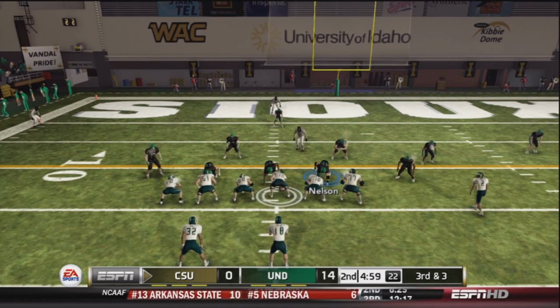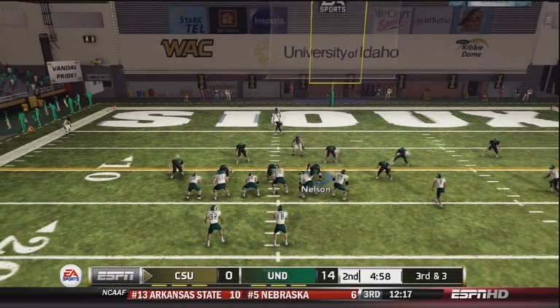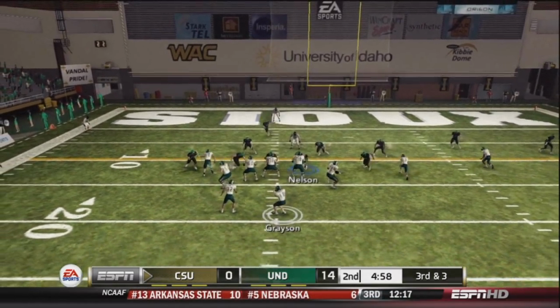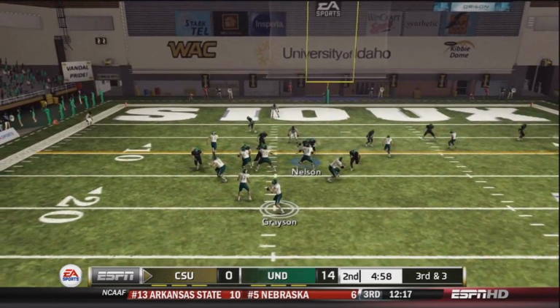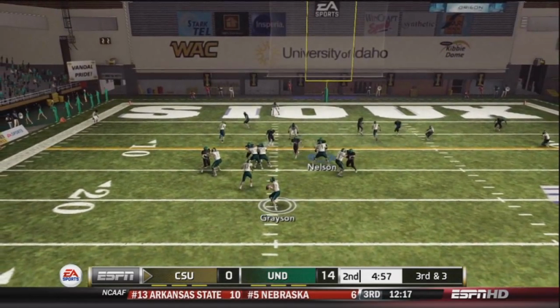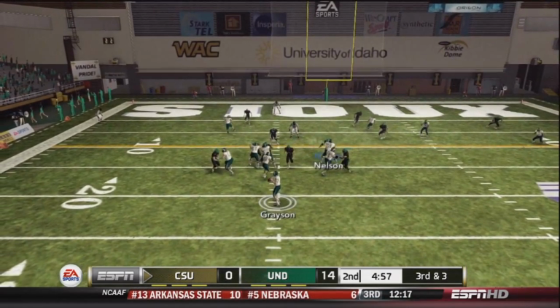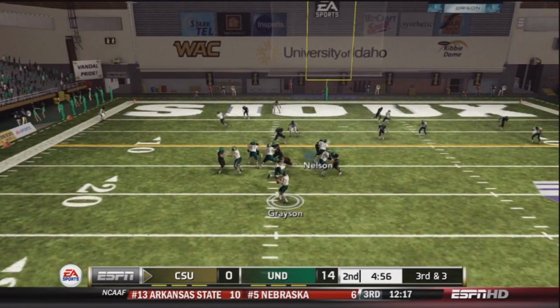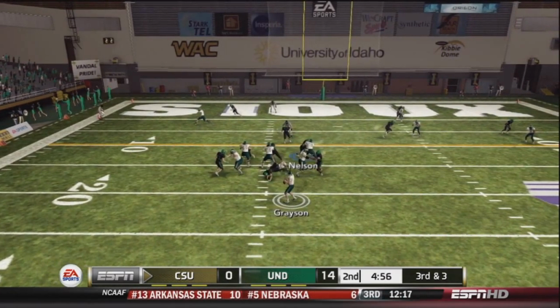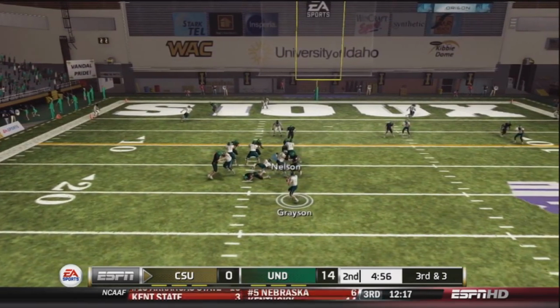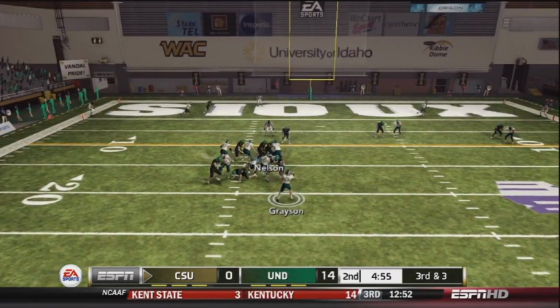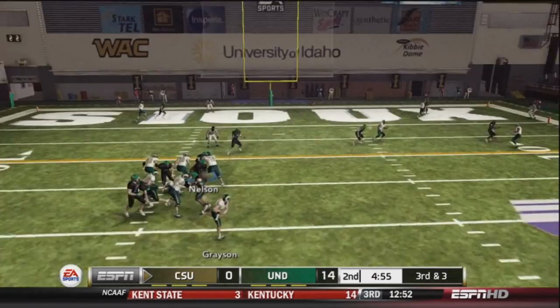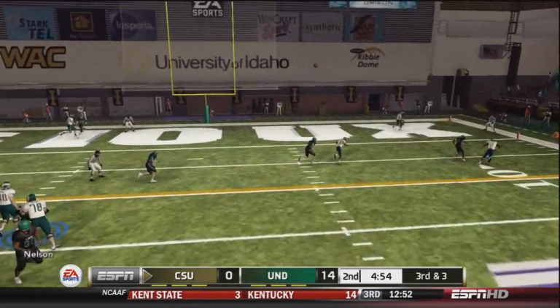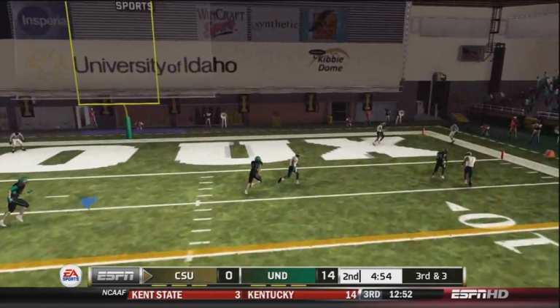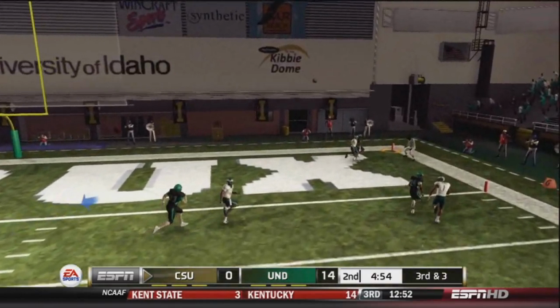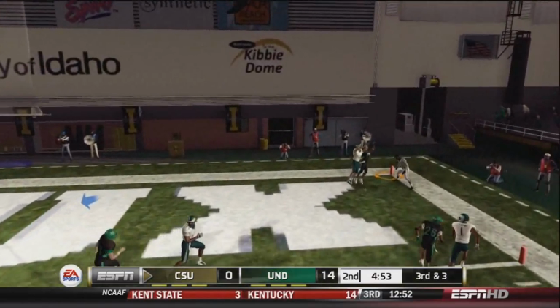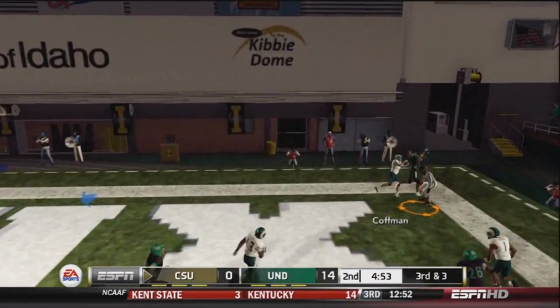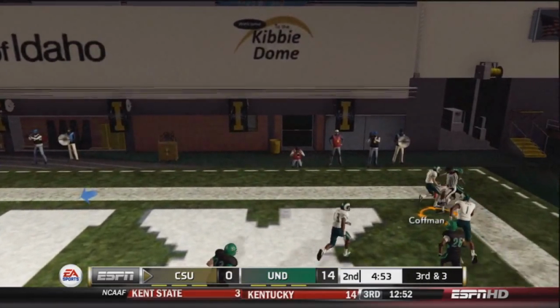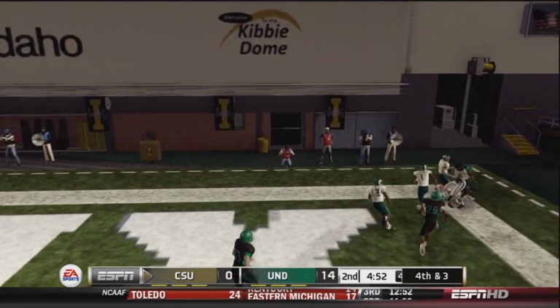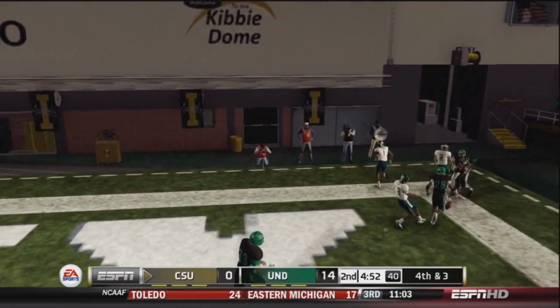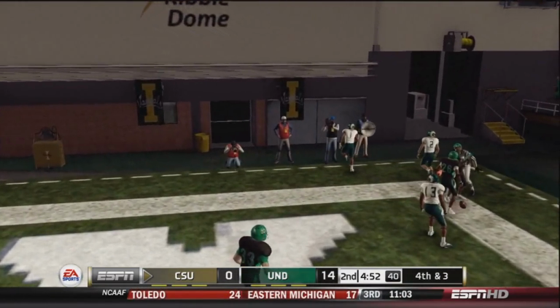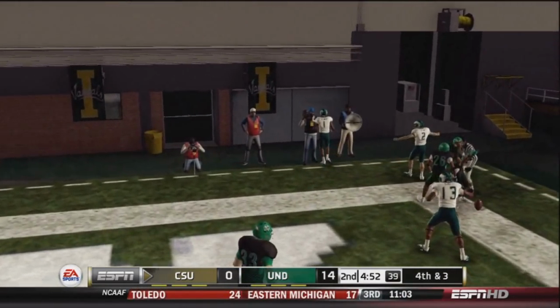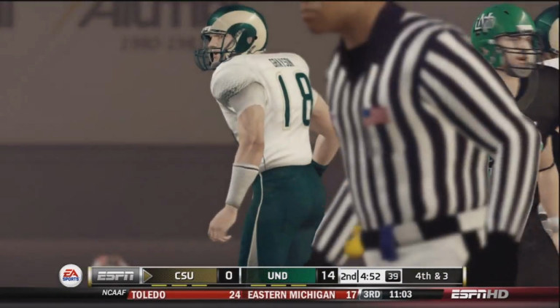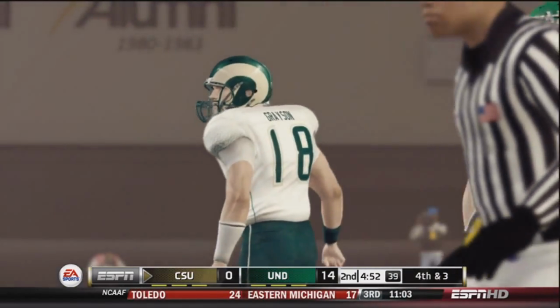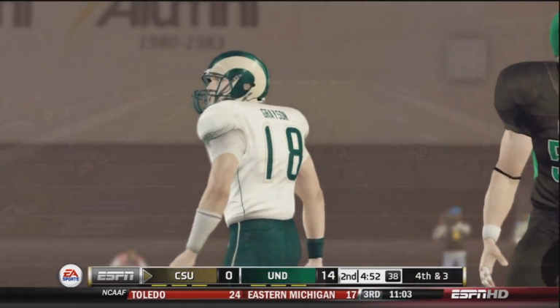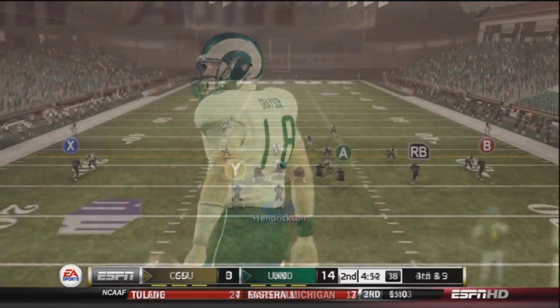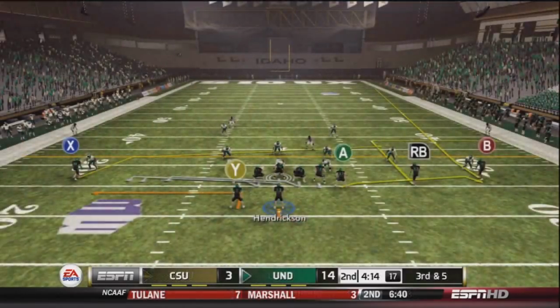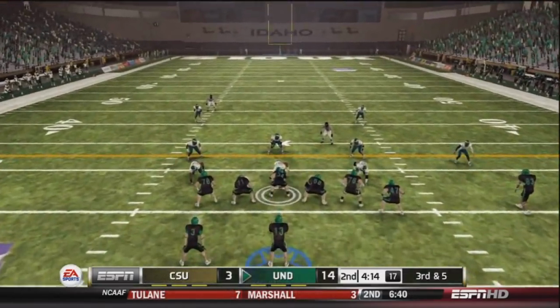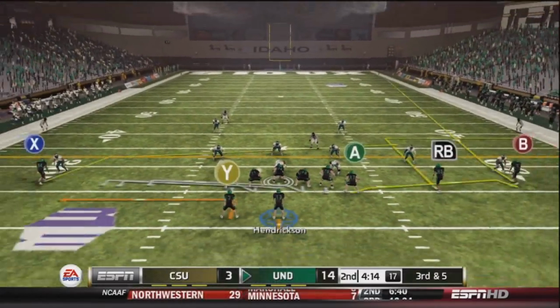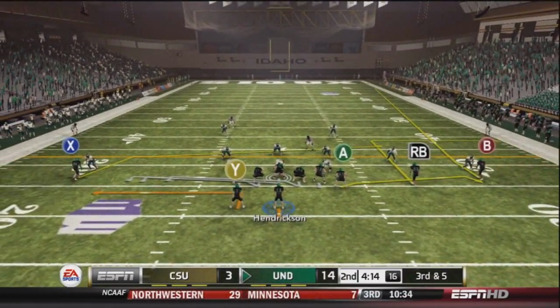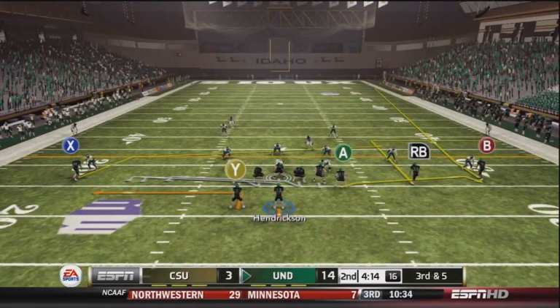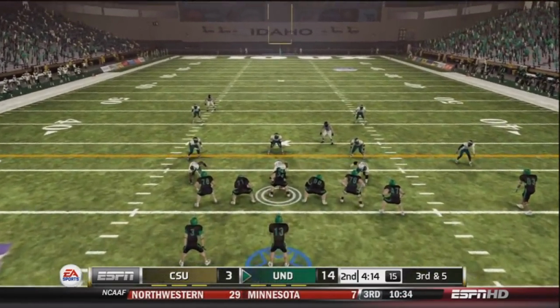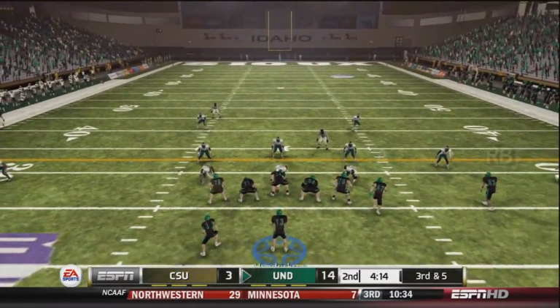Third and three, Grayson back to pass — looking to his right, corner of the end zone, no good. Once again the defense holds, and it's only a field goal. CSU only comes away with a field goal.